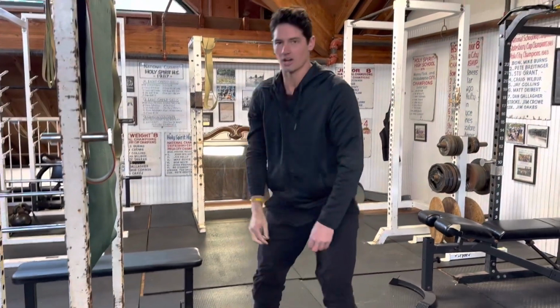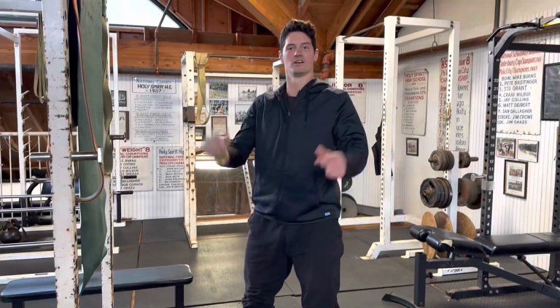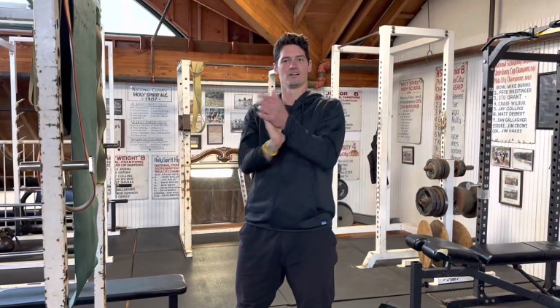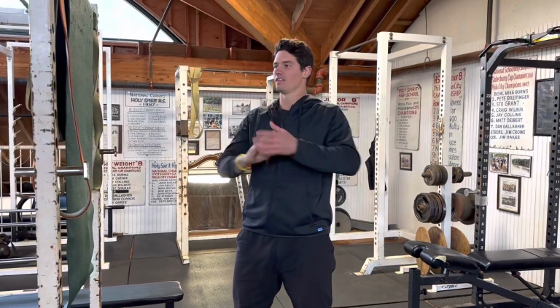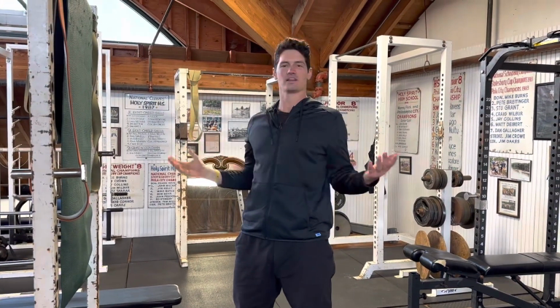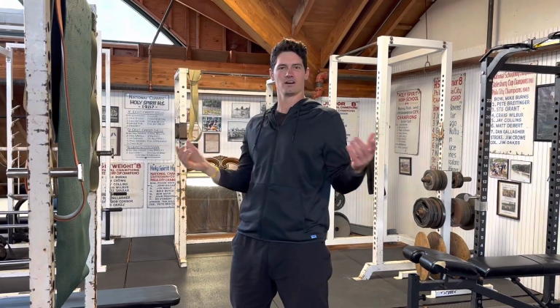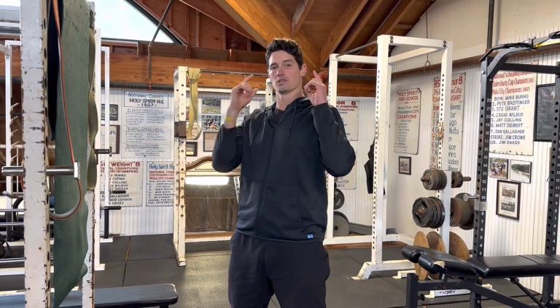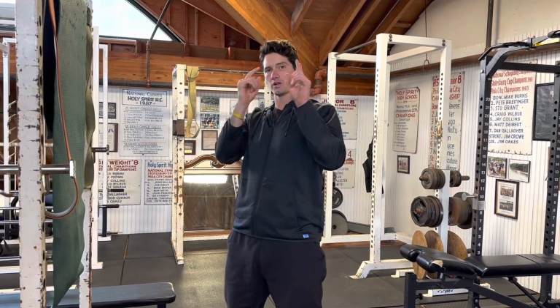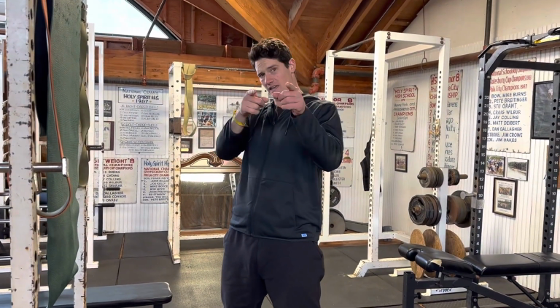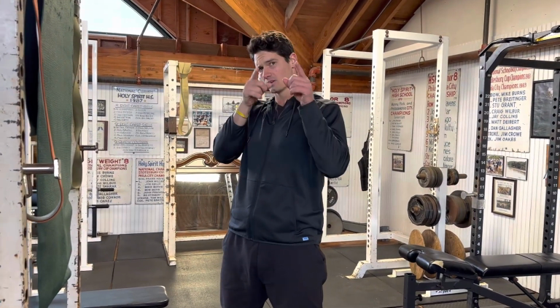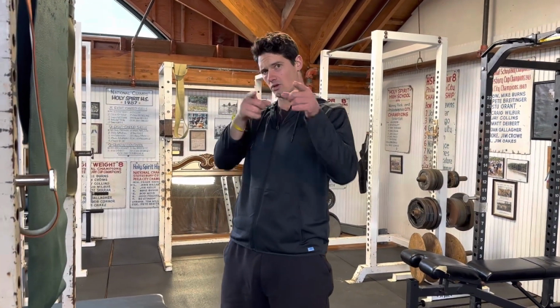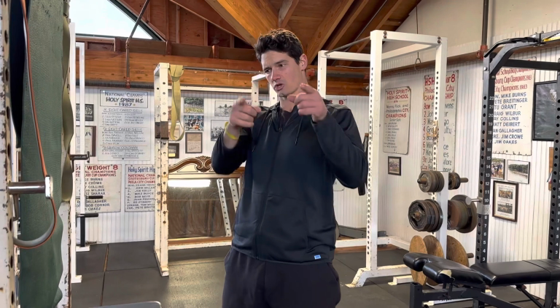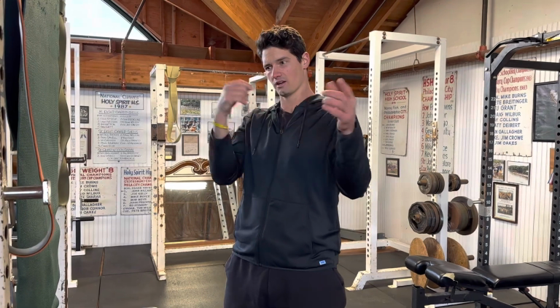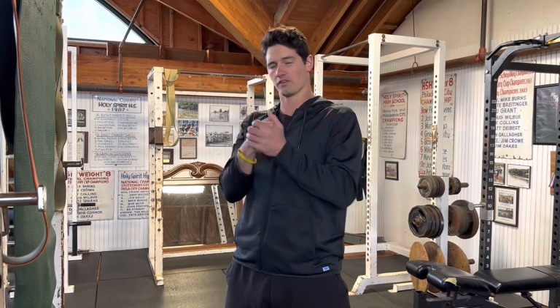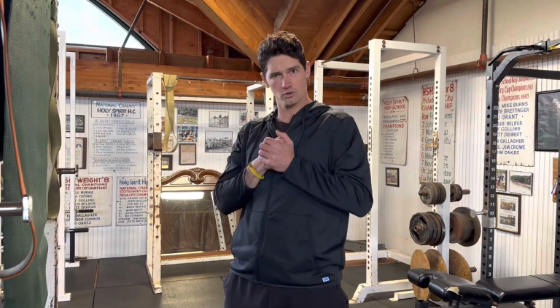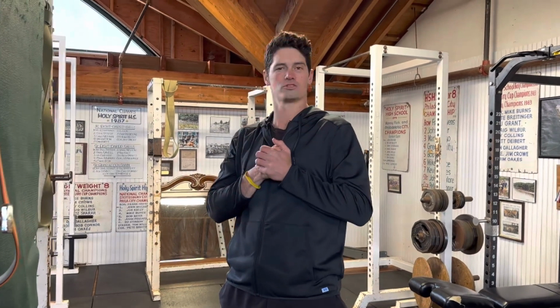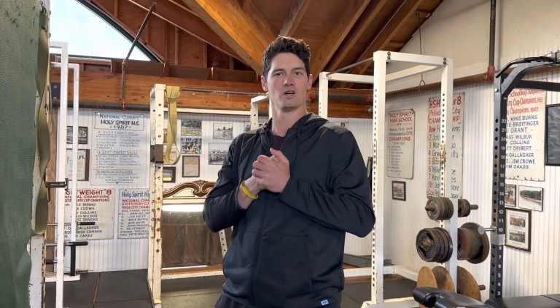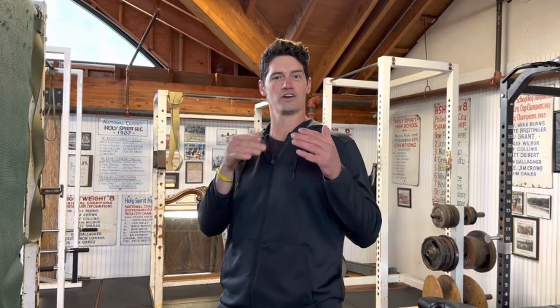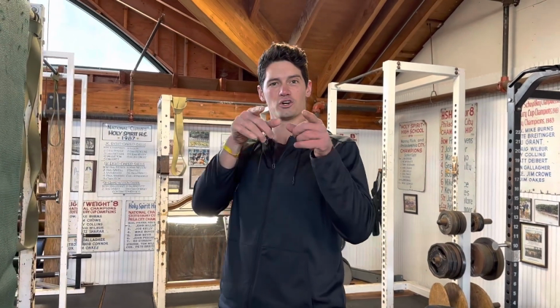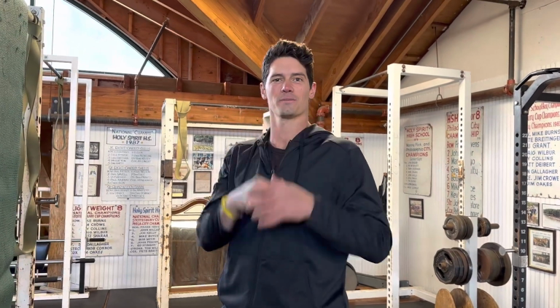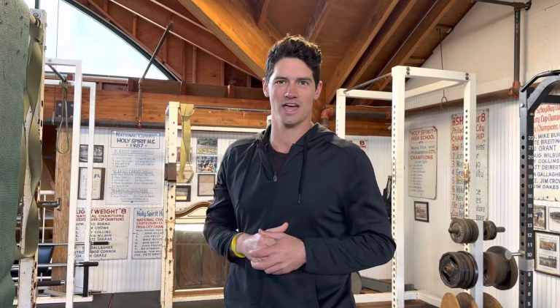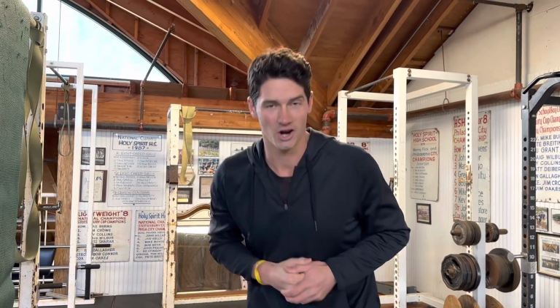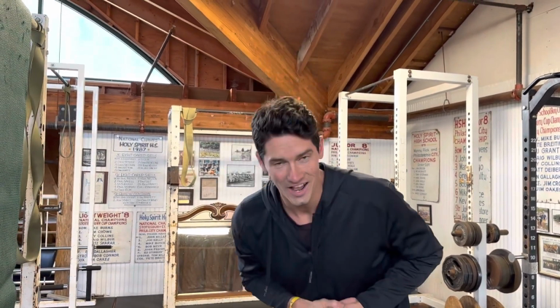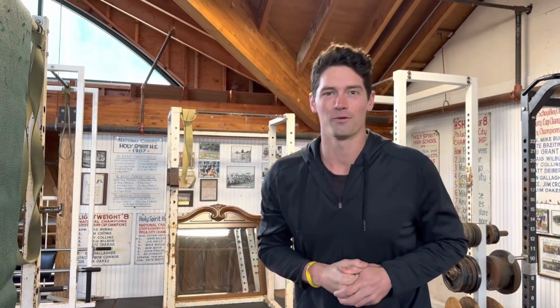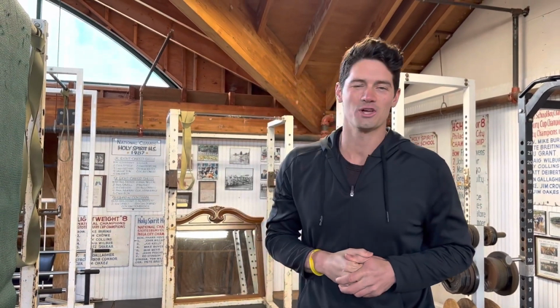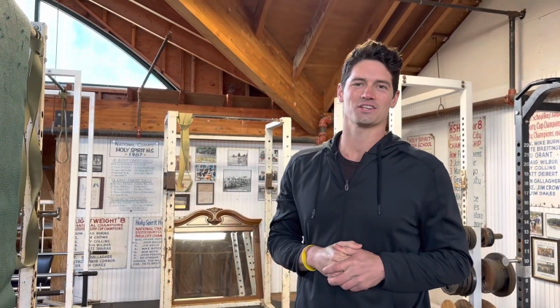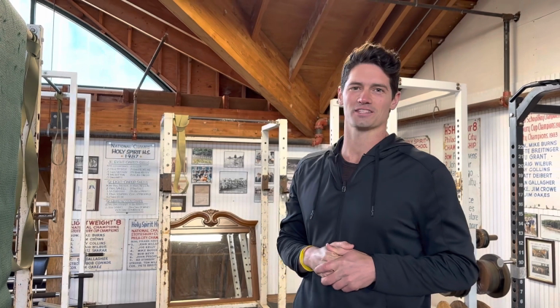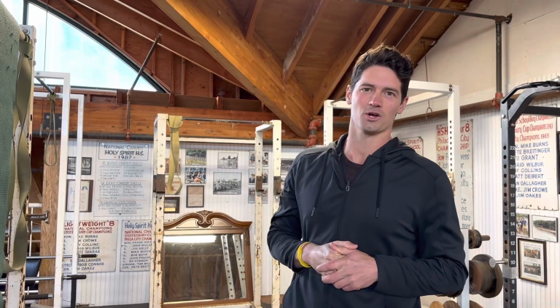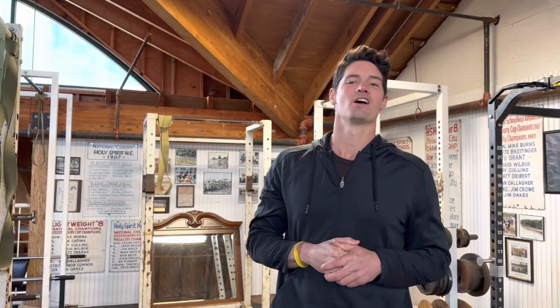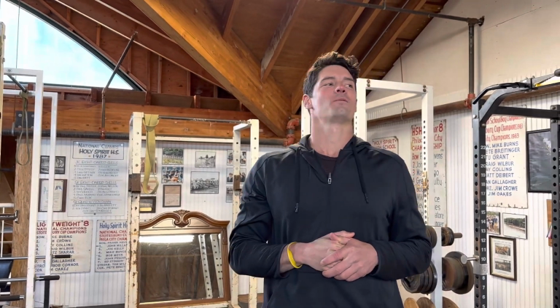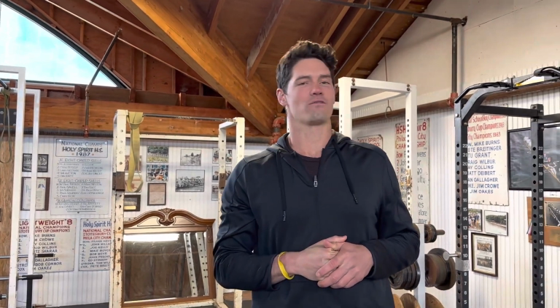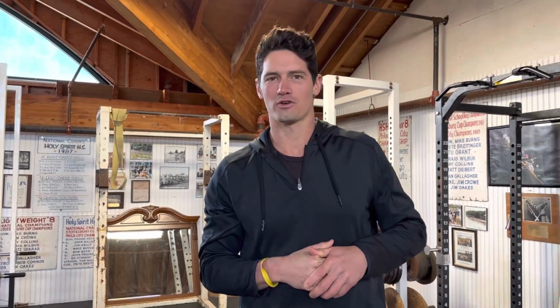So that right there is one tip, cue, trick for you to fix your kettlebell snatch. I will see you guys on the next episode. Hope y'all have a wonderful day.